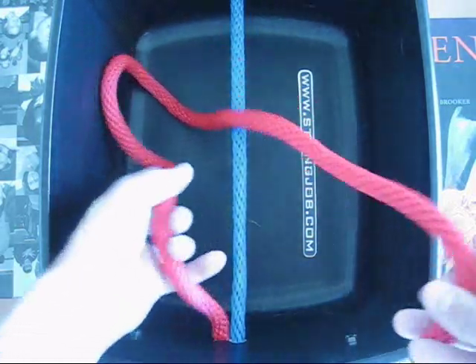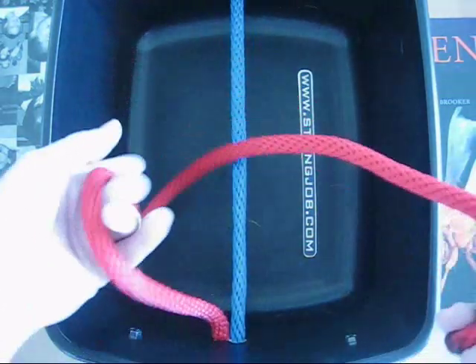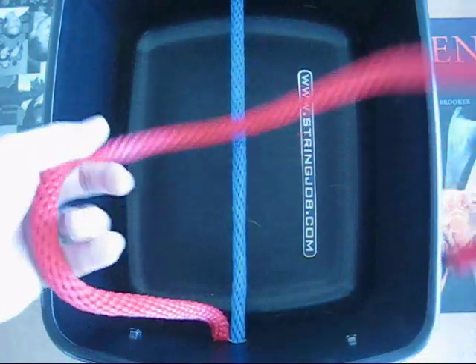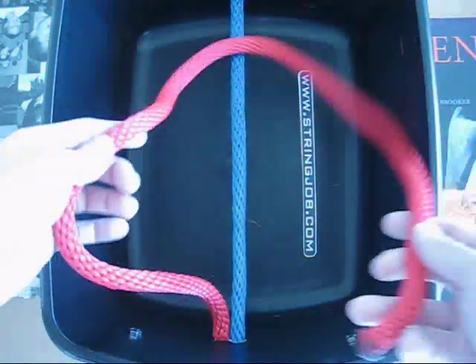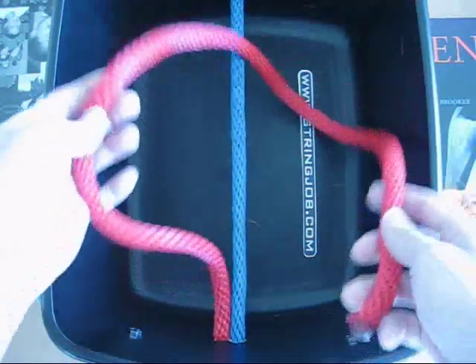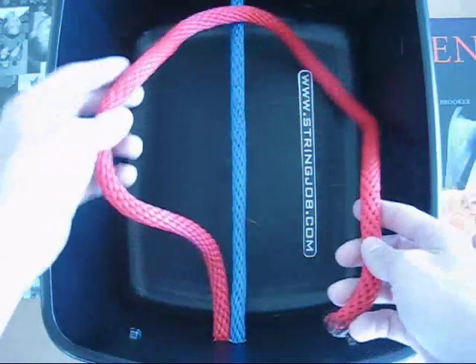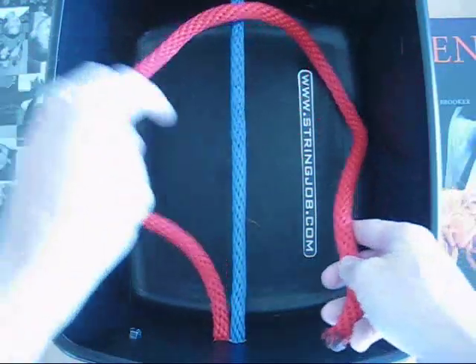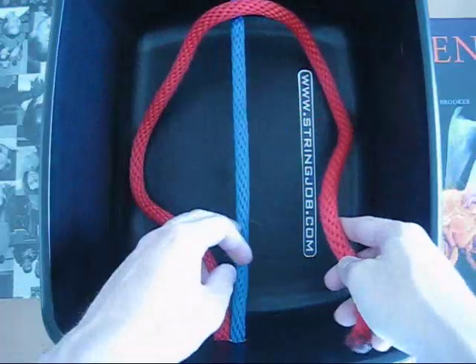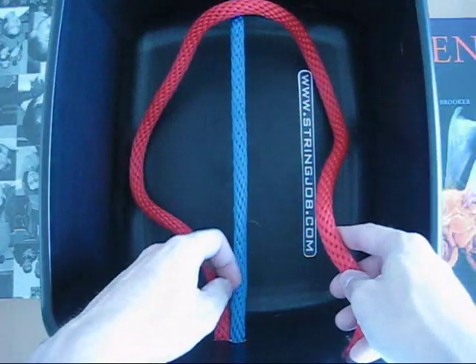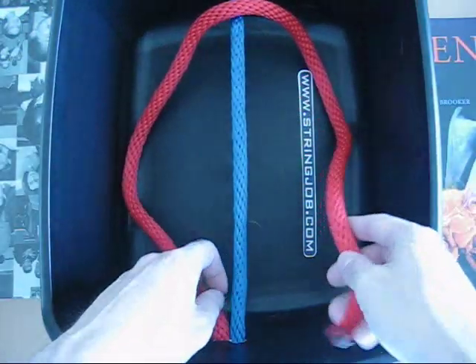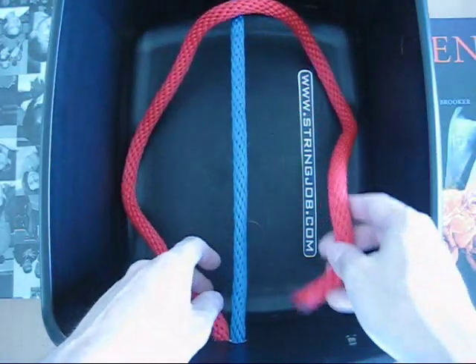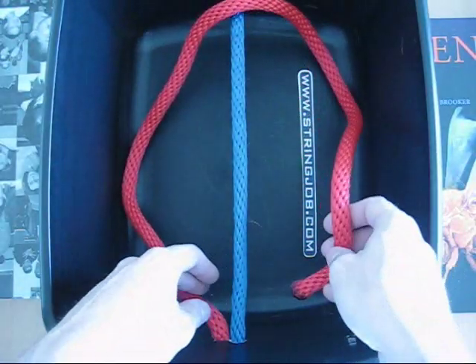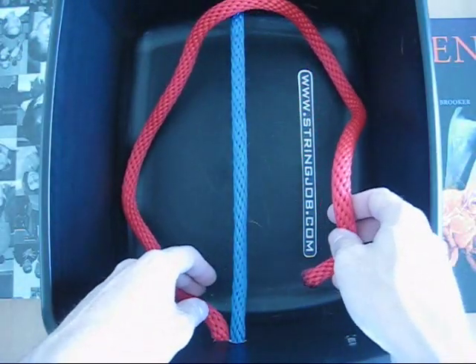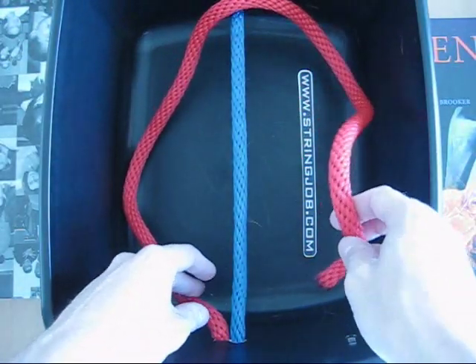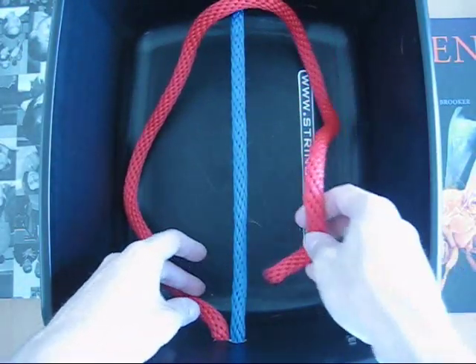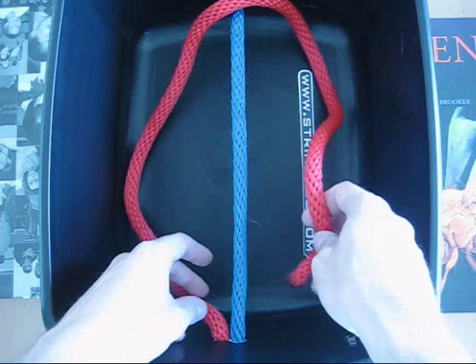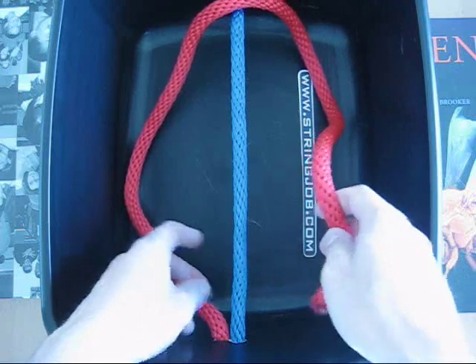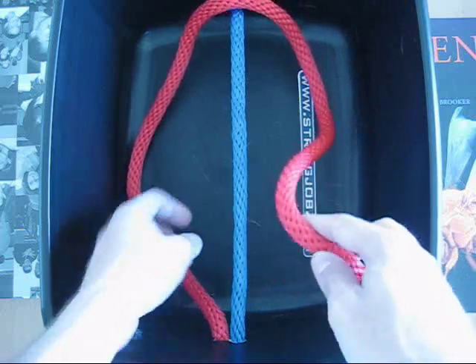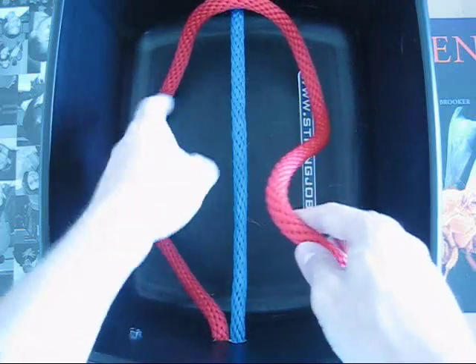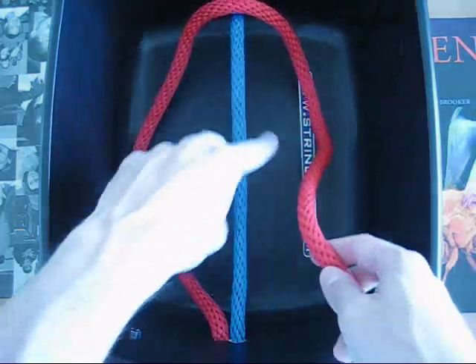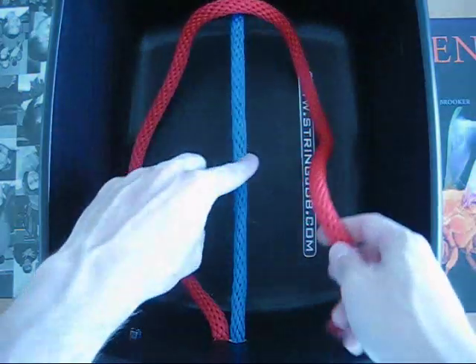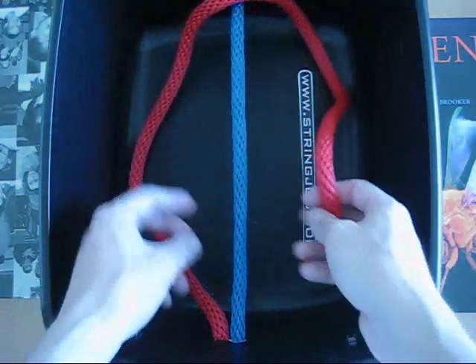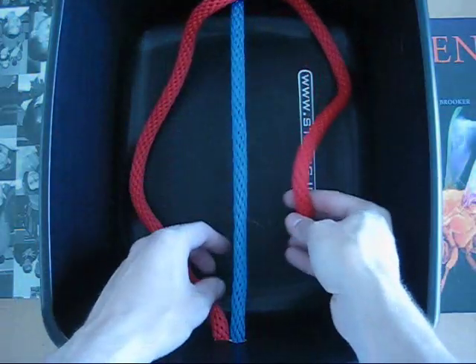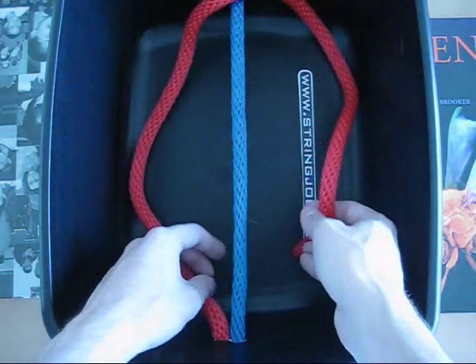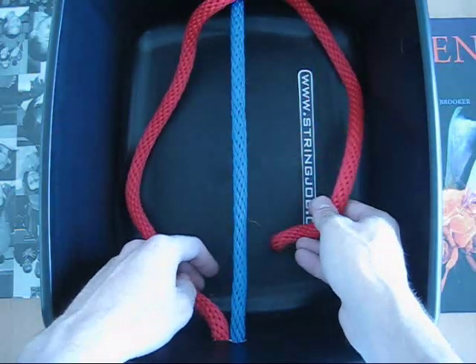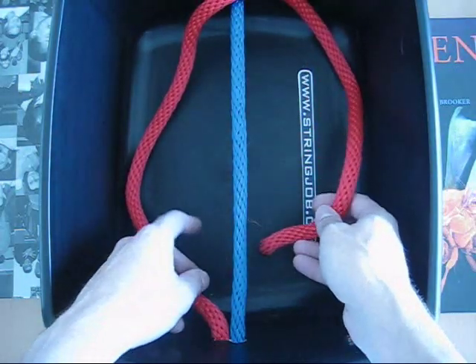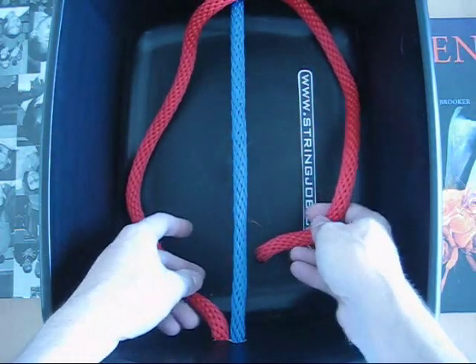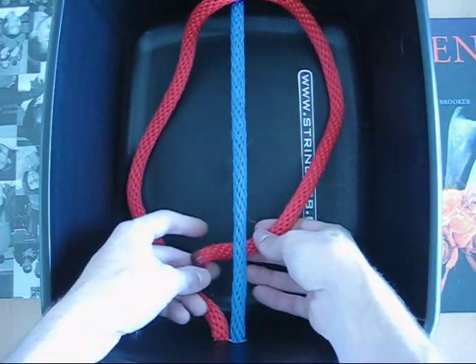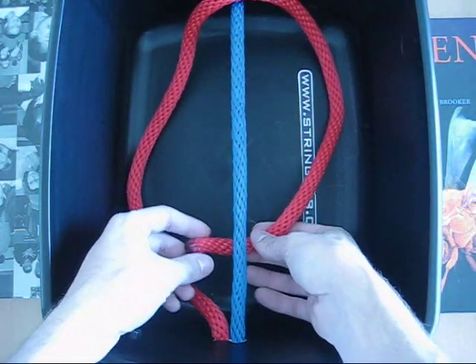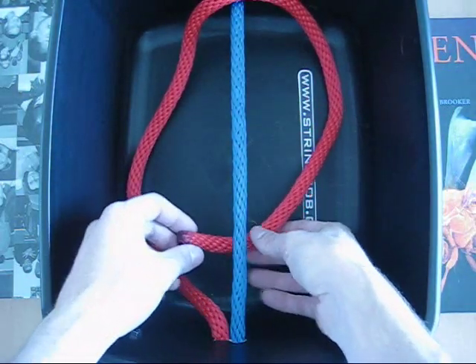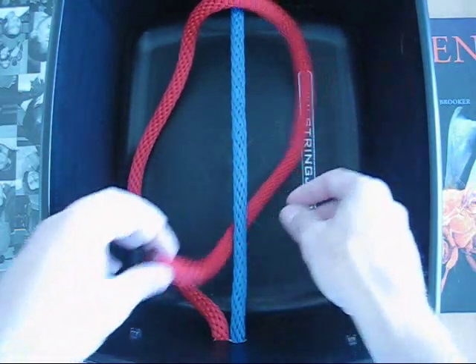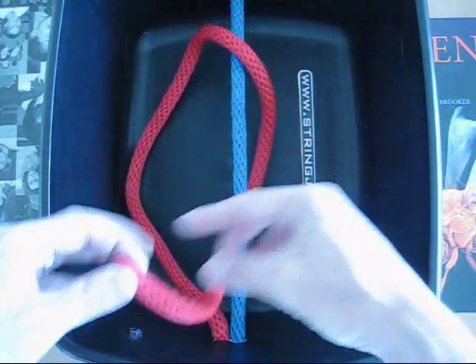Just to show you how you do a single hitch, which involves going over the anchor string, under the anchor string, and then through.